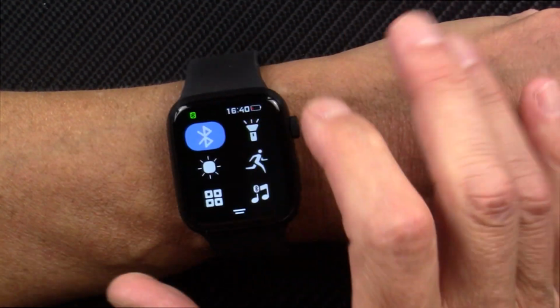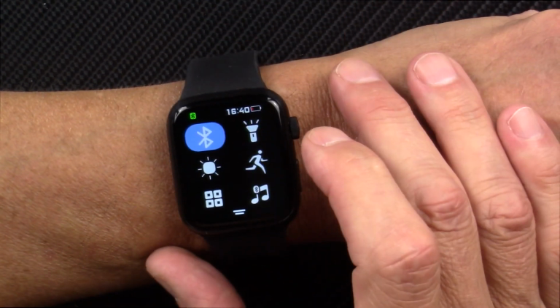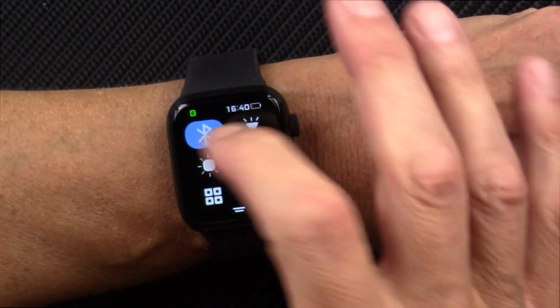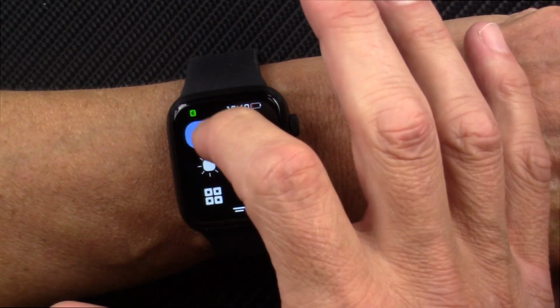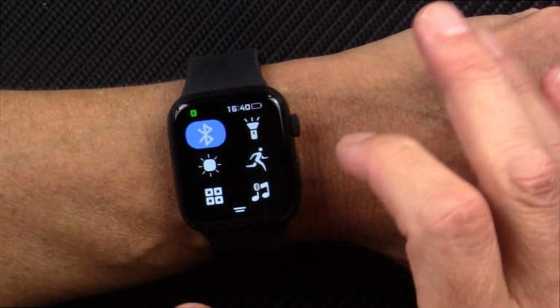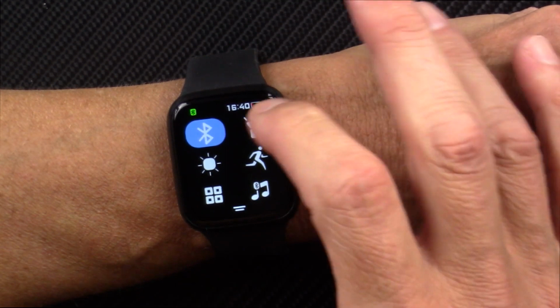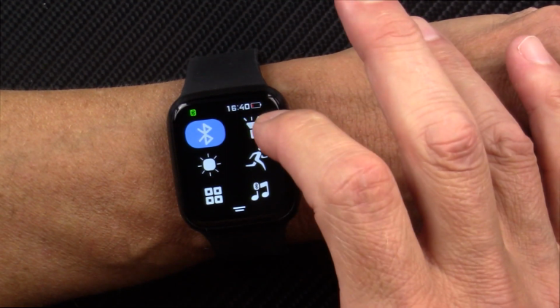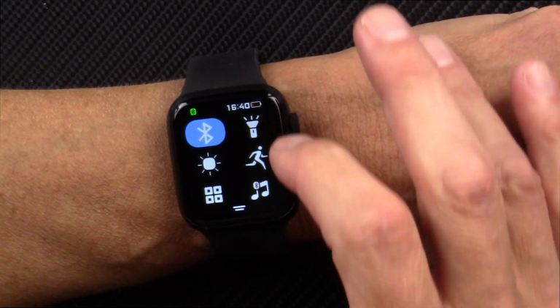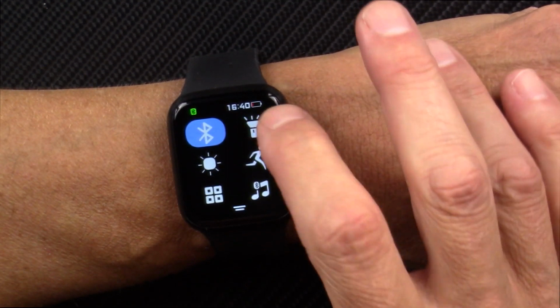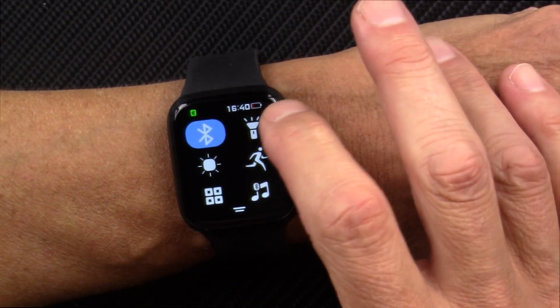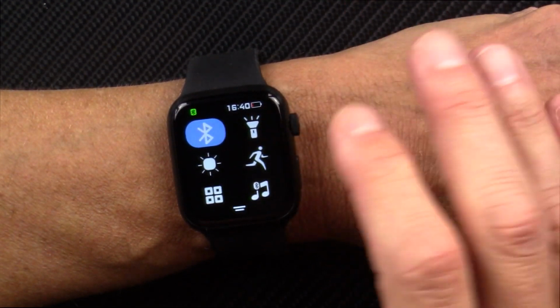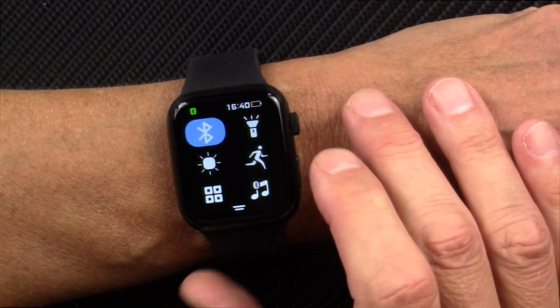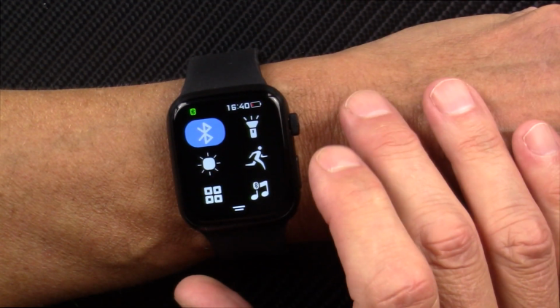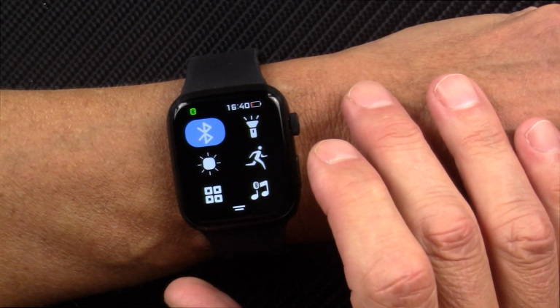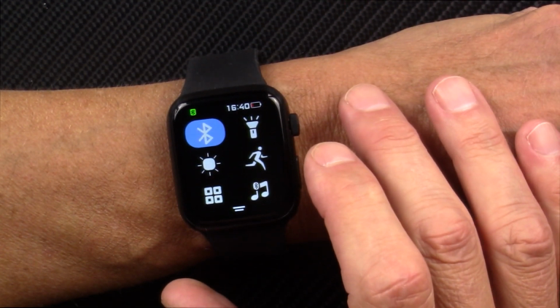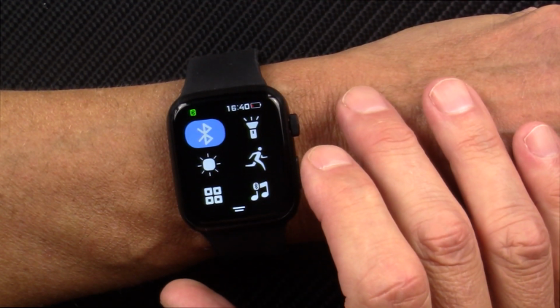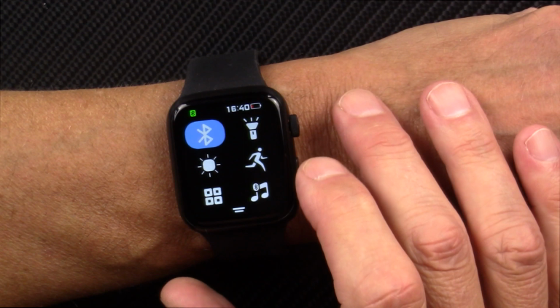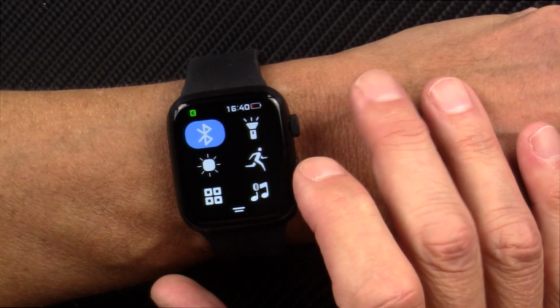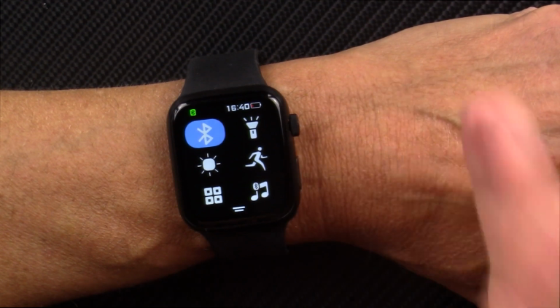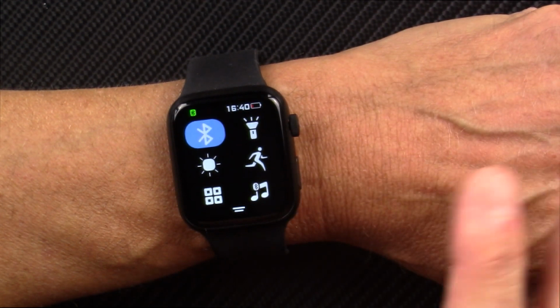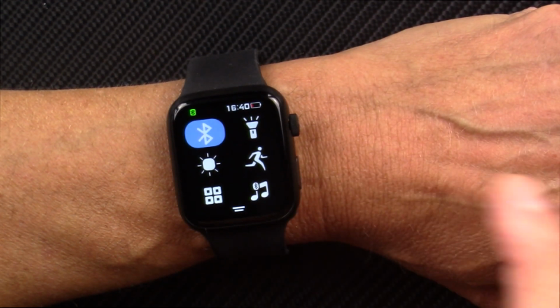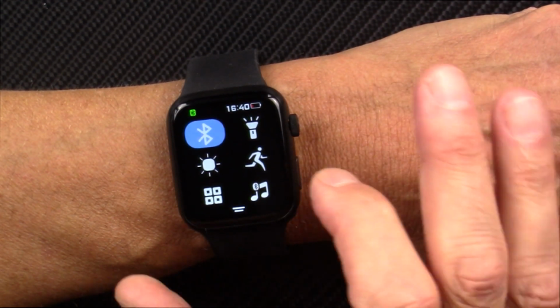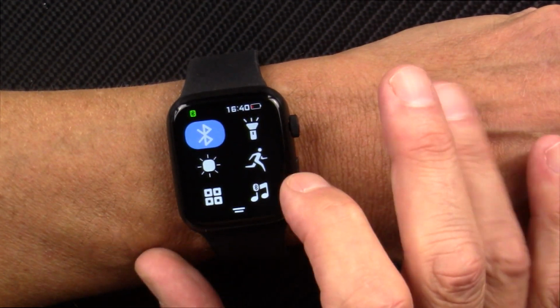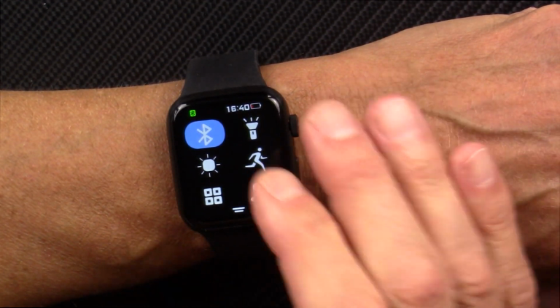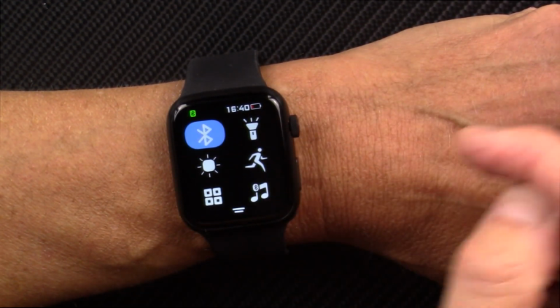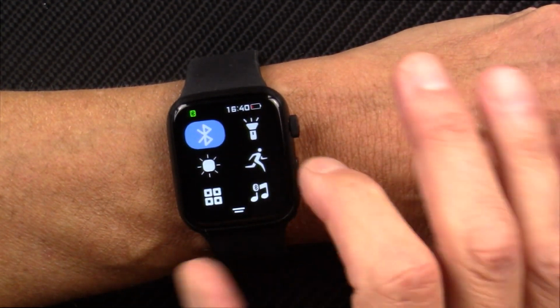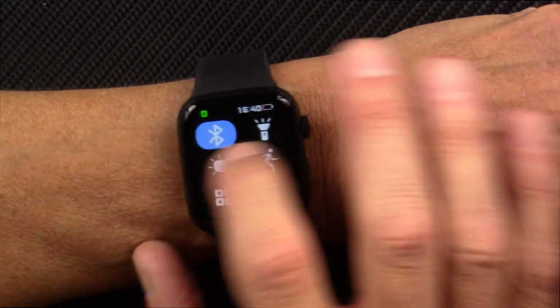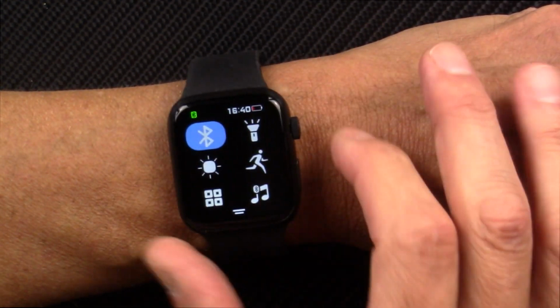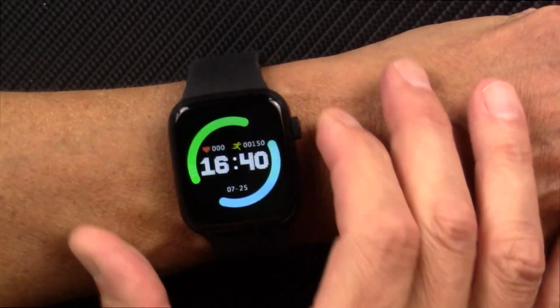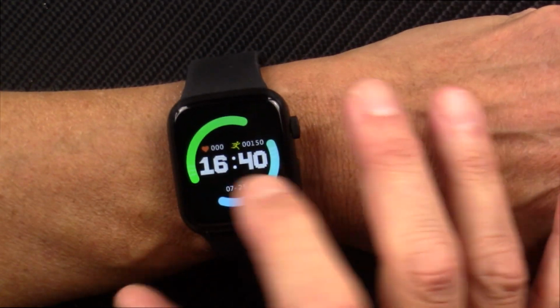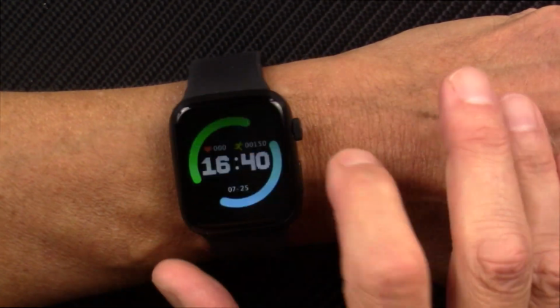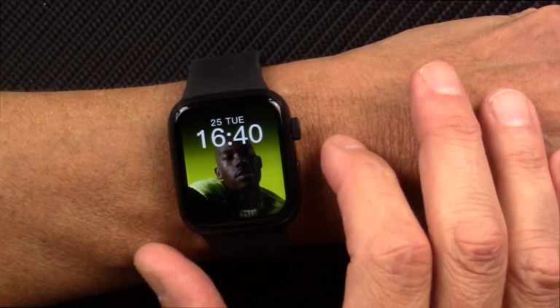We can scroll up — this will turn on your Bluetooth, your flashlight mode. The battery is almost dead; I've been wearing it four days now, so battery life is not great. And that said, I haven't had the Bluetooth turned on all that much.